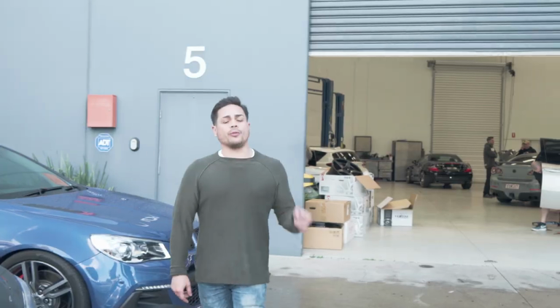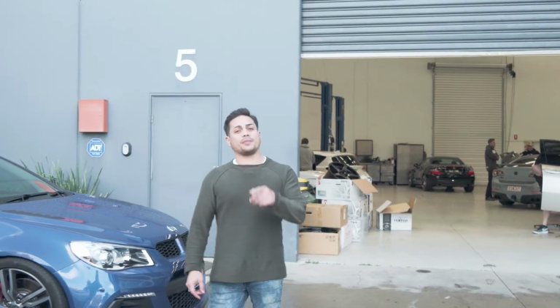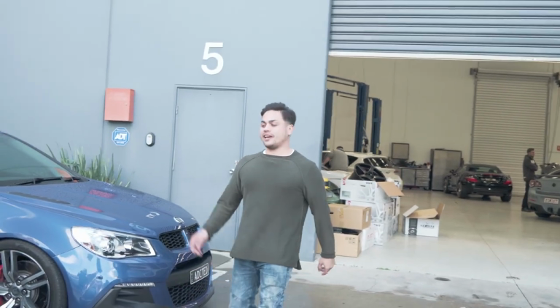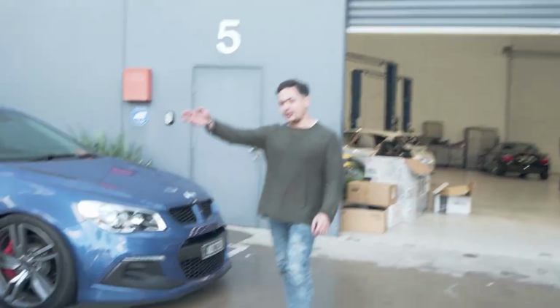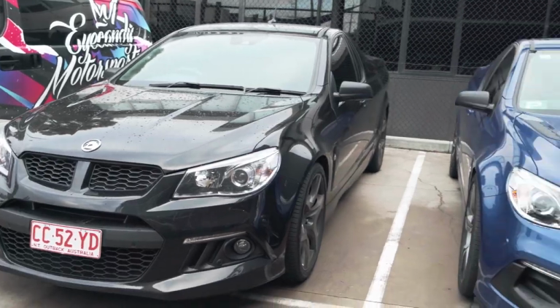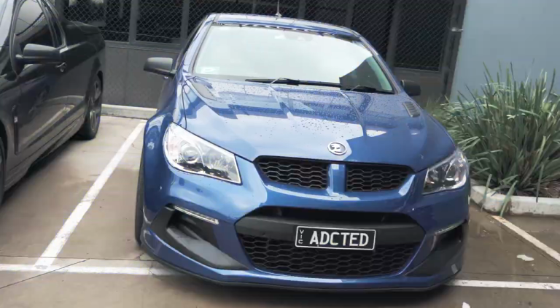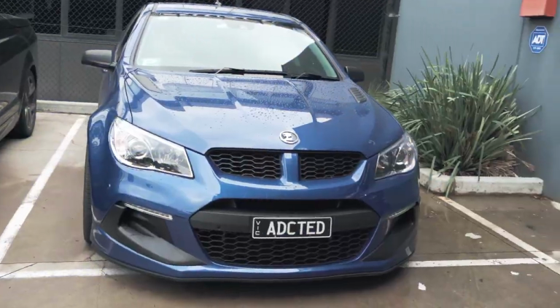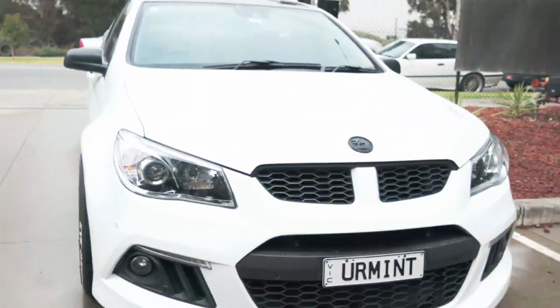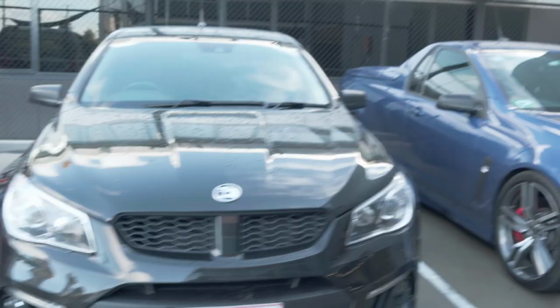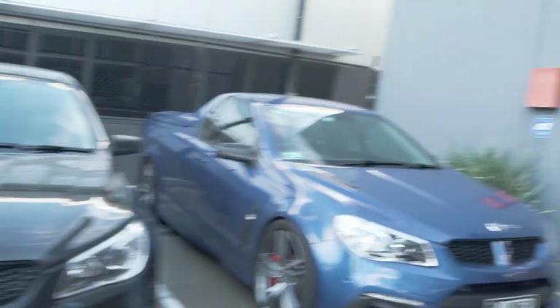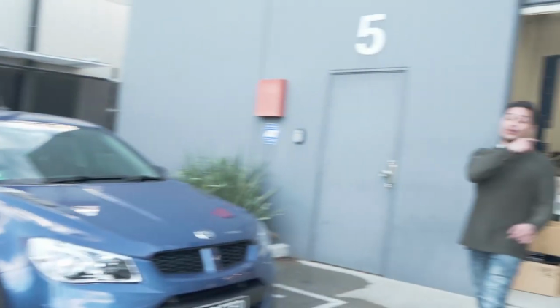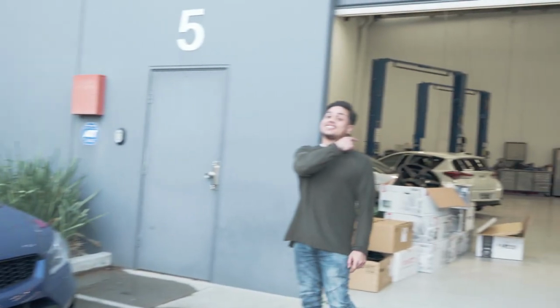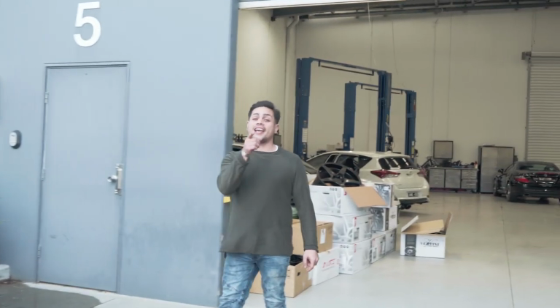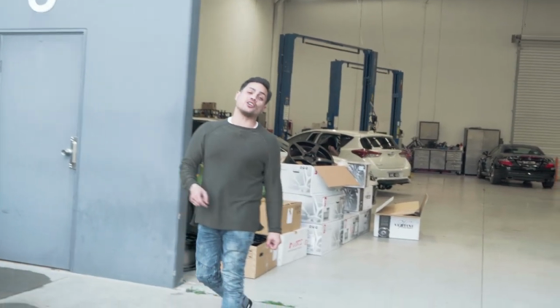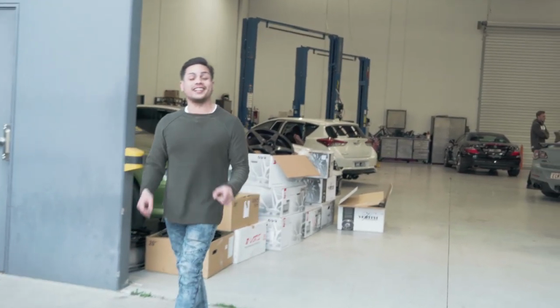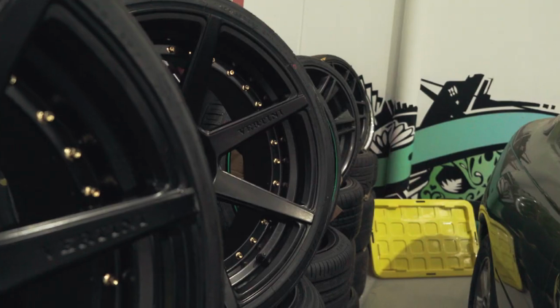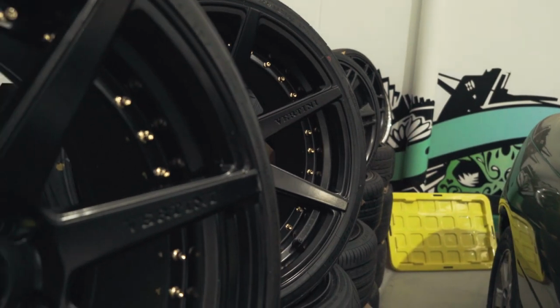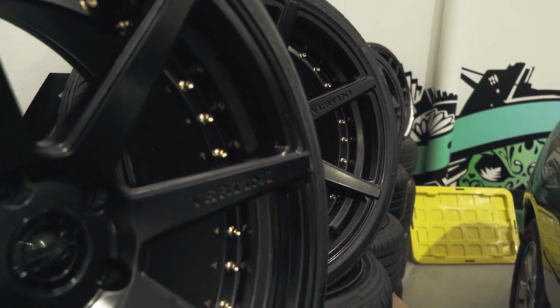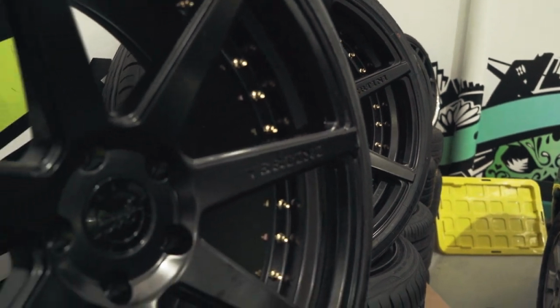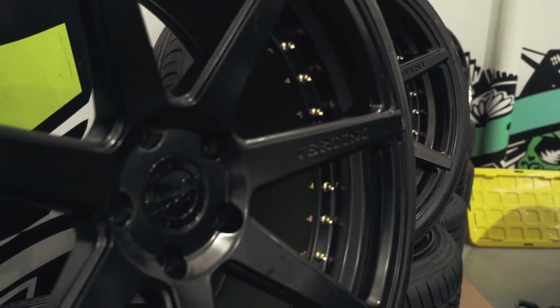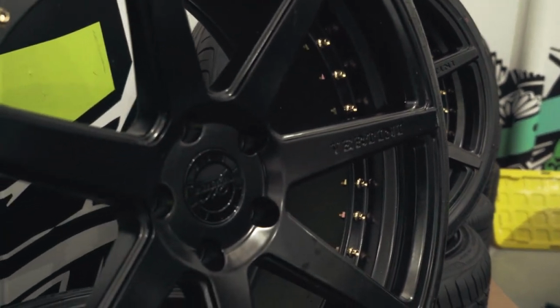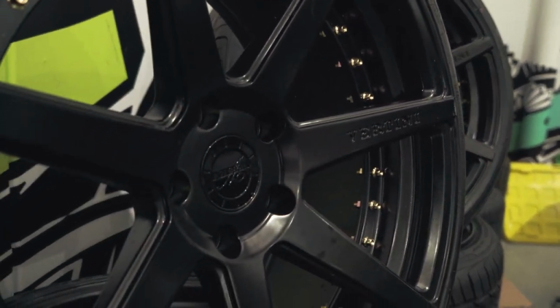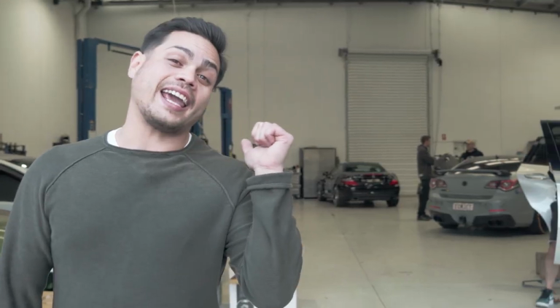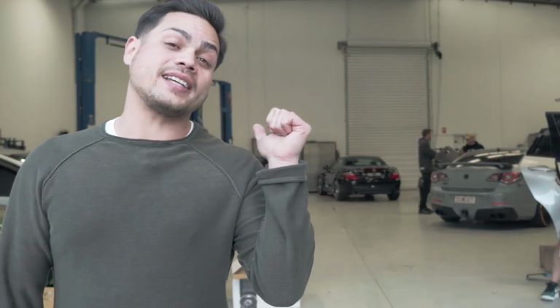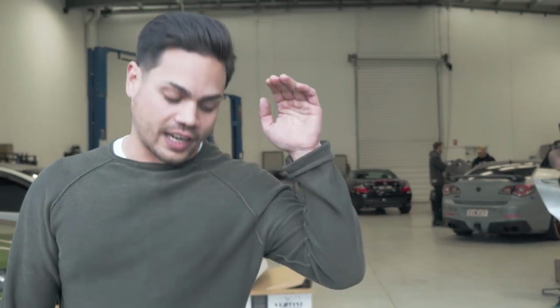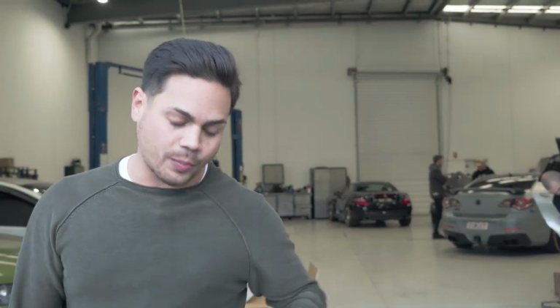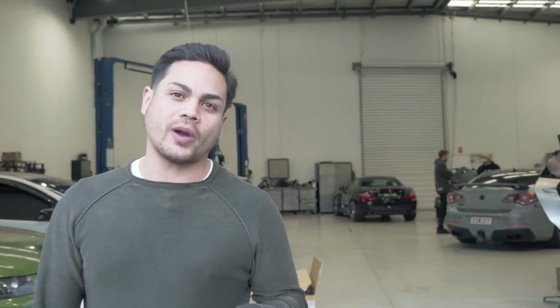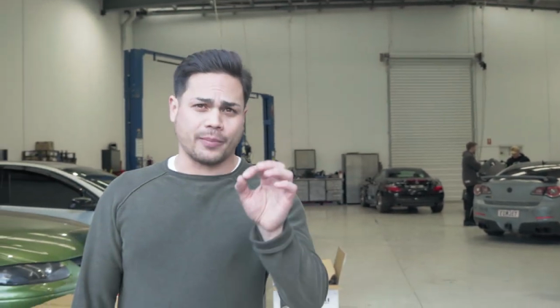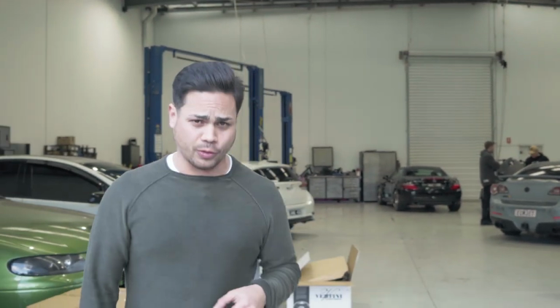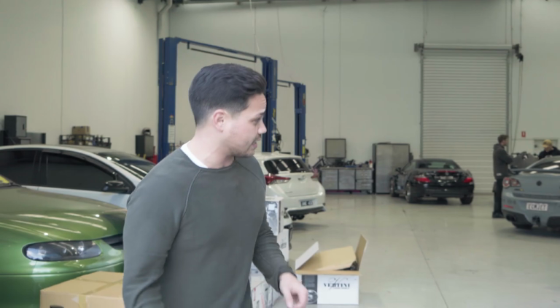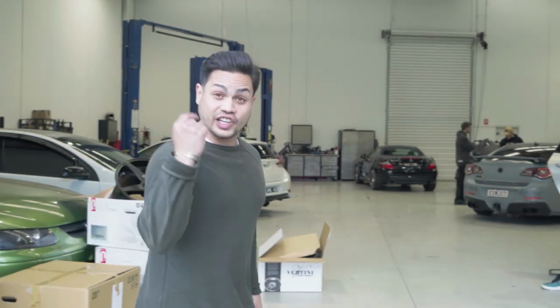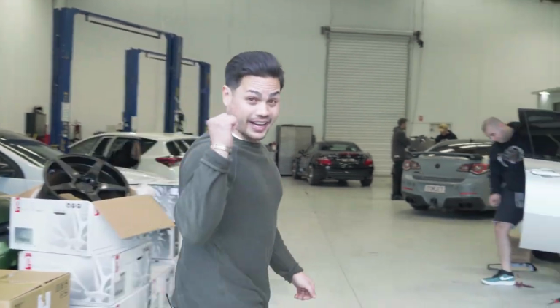When we talk about VFs — one, two, three — and then the fourth one inside has got a new set of Vettini Dynasties that we just fitted up. We're also adding a set of airbags because they're going to drop it on the ground and make it a little bit more custom. Let's check that one out.